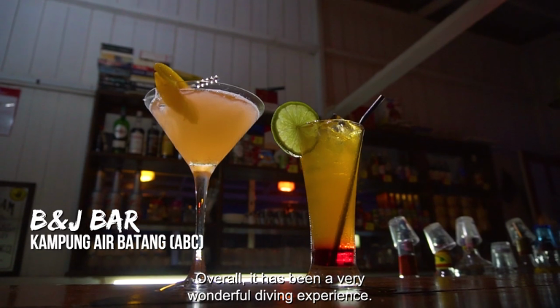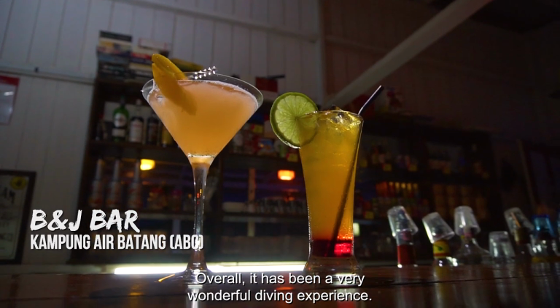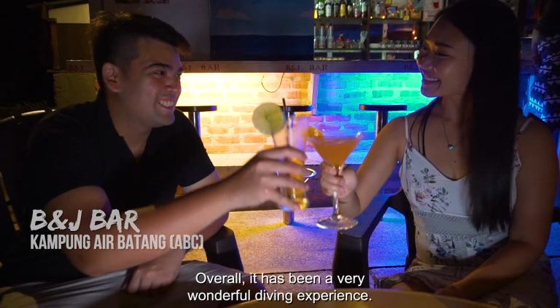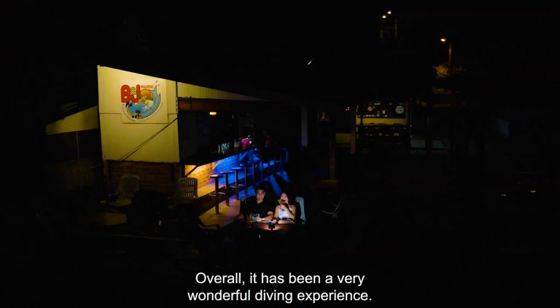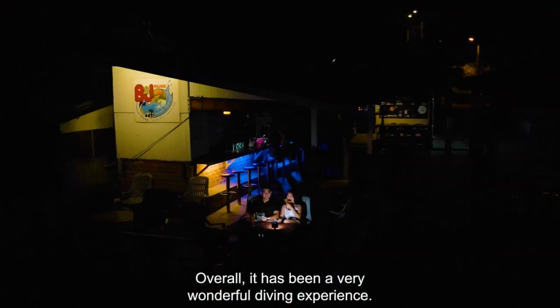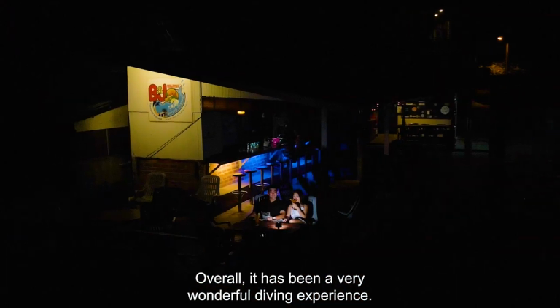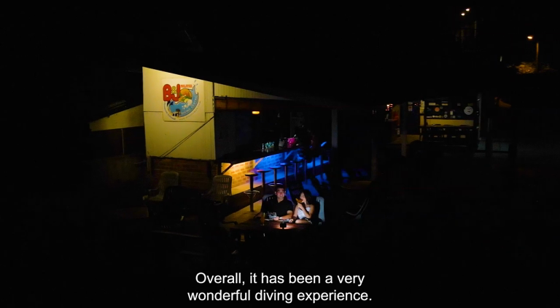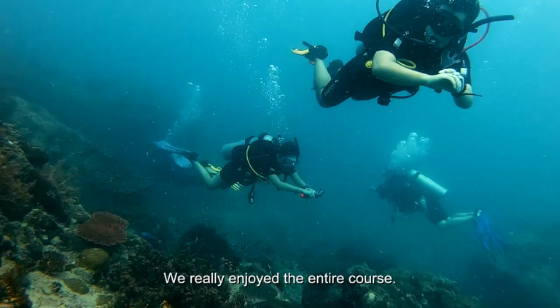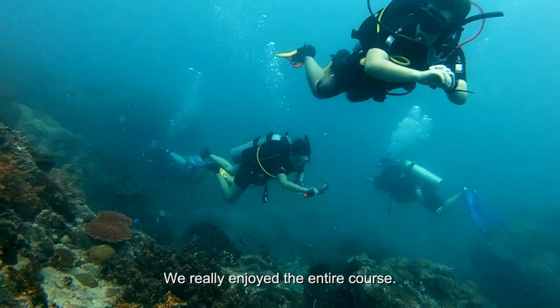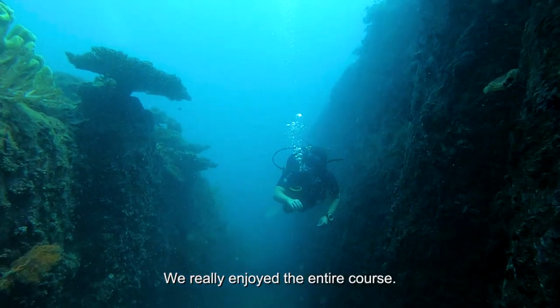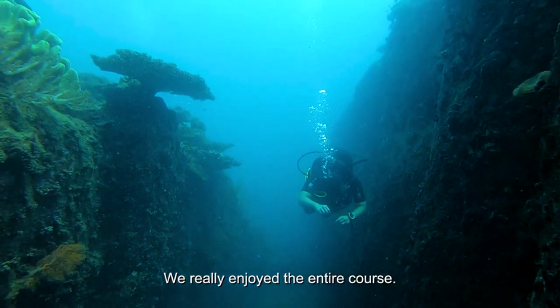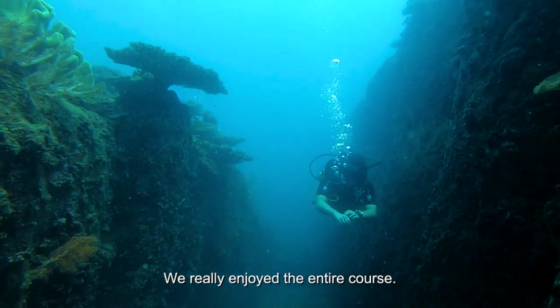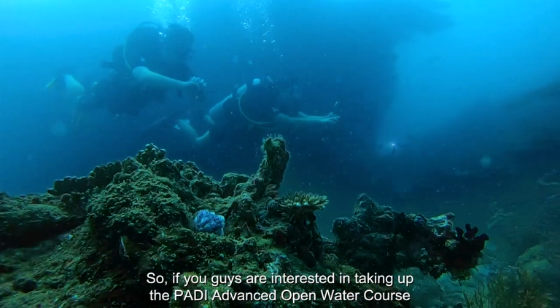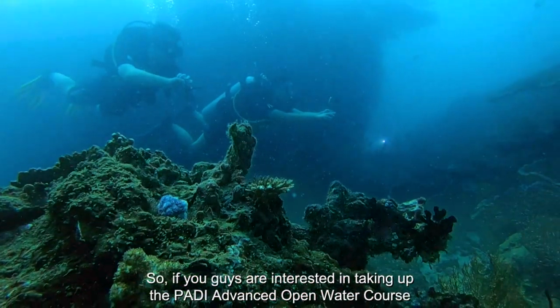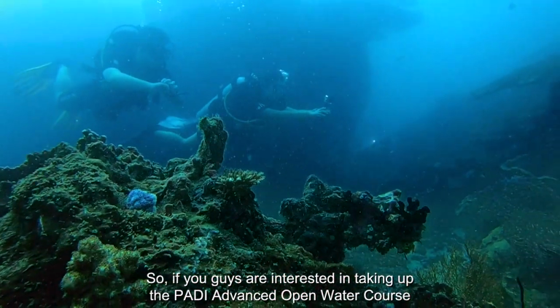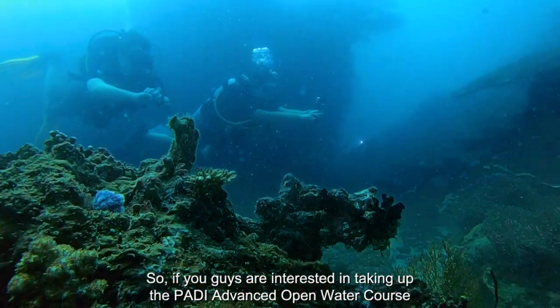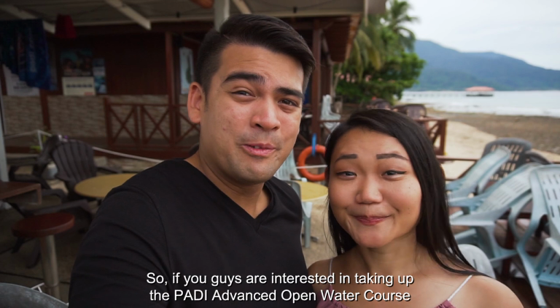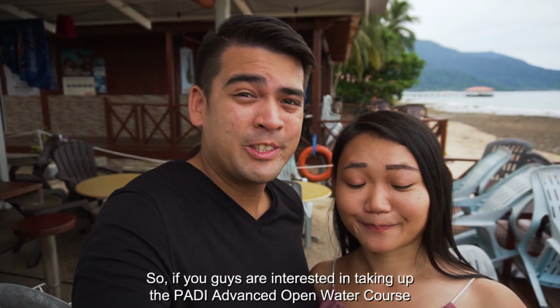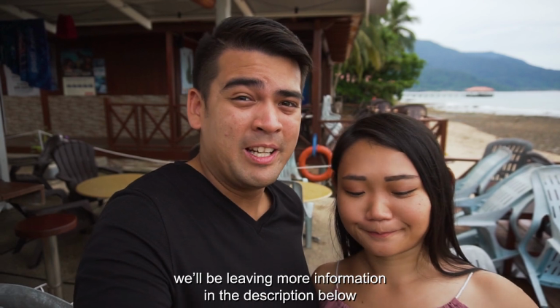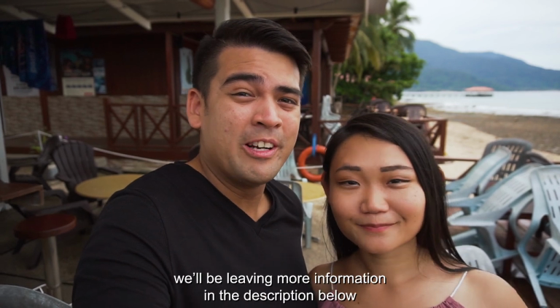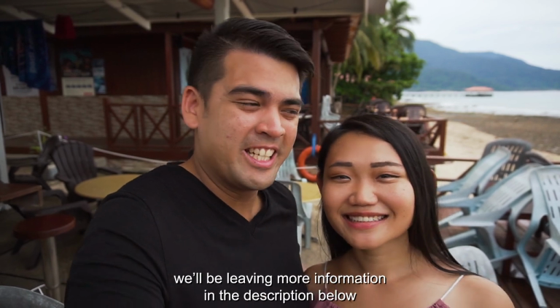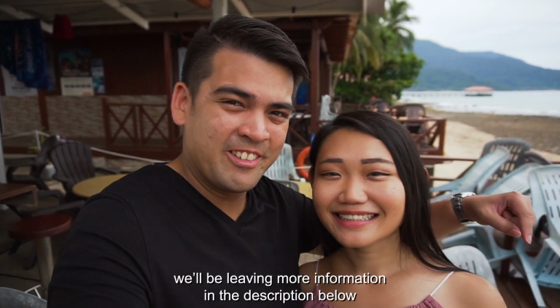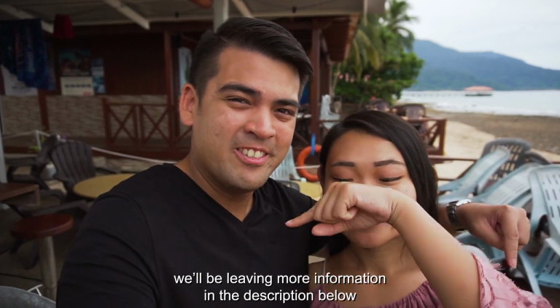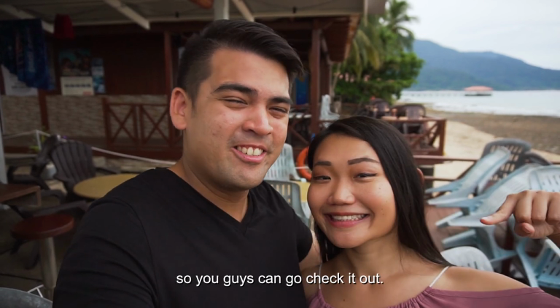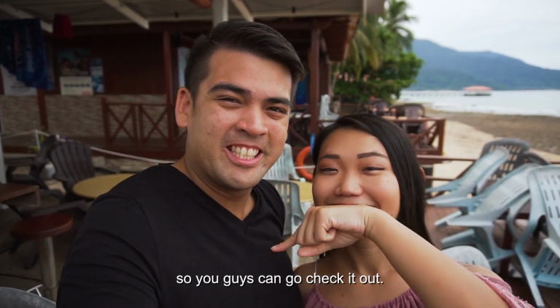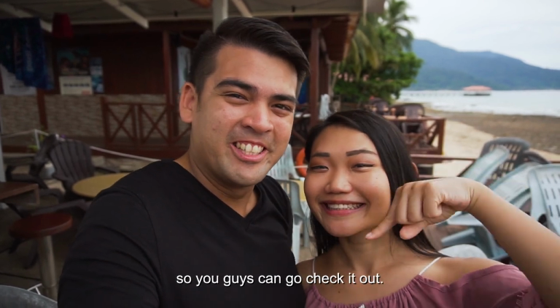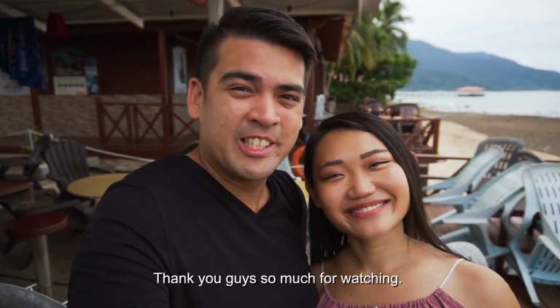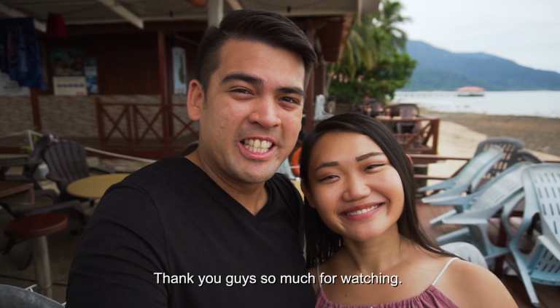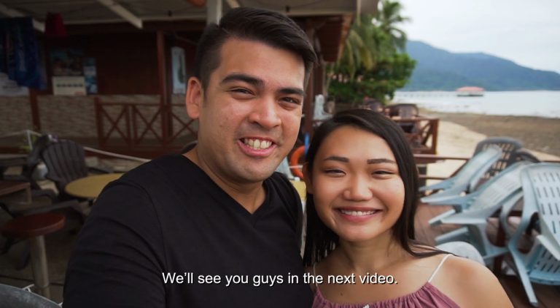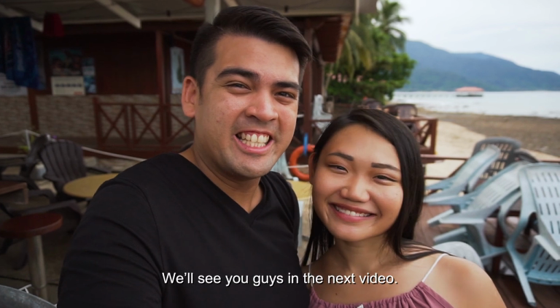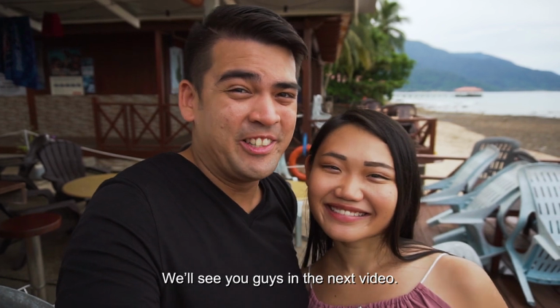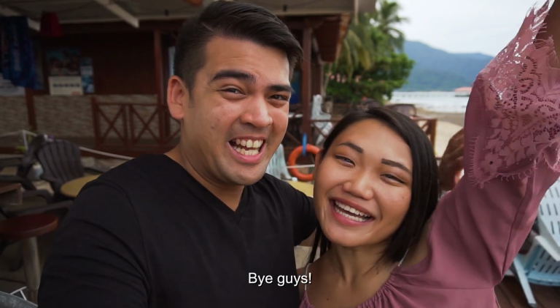Overall it has been a very wonderful diving experience. We really enjoyed the entire course. So if you guys are interested in taking up the advanced open water course, we will be leaving more information in the description below so you guys can go check it out. Thank you guys so much for watching. We will see you guys in the next video. Bye guys!